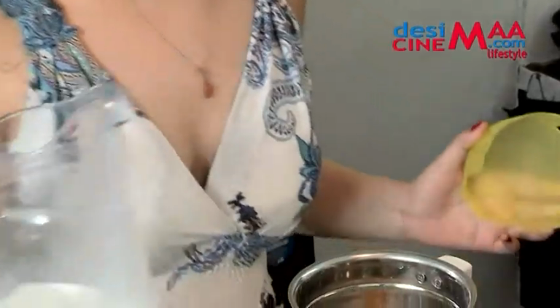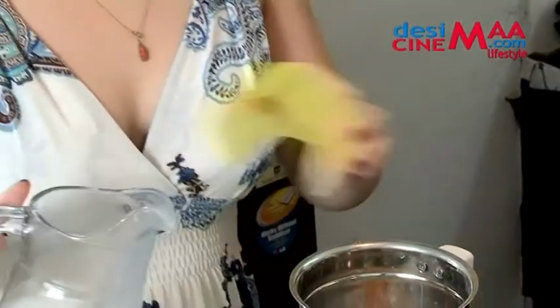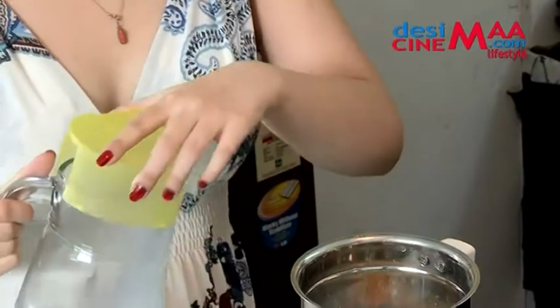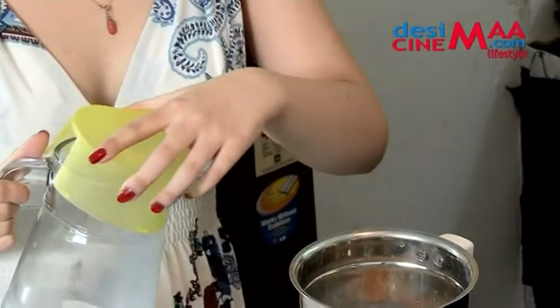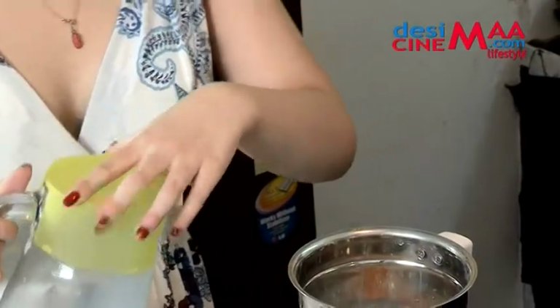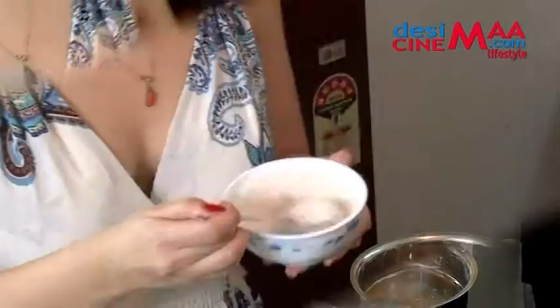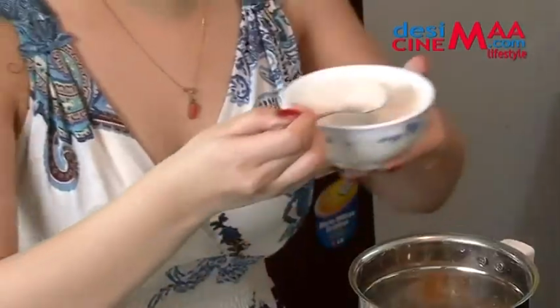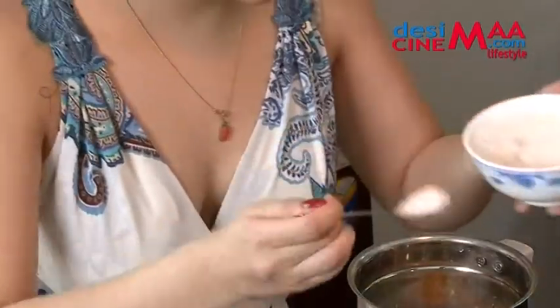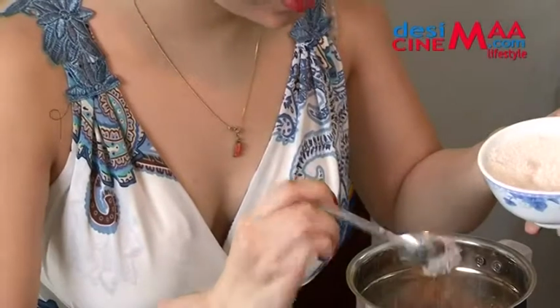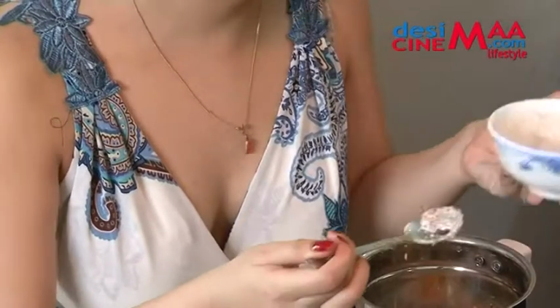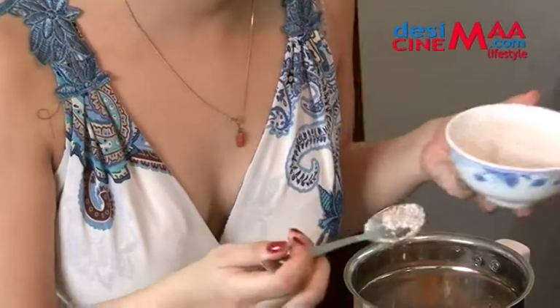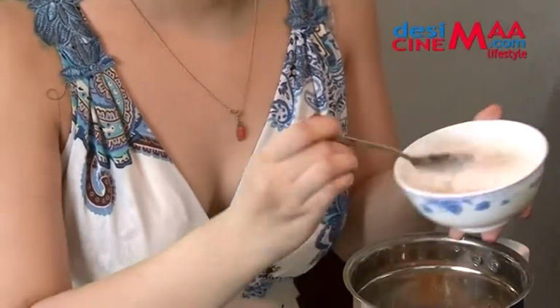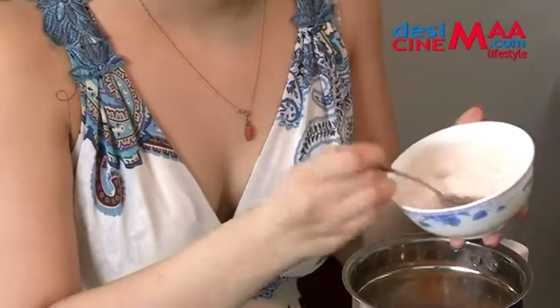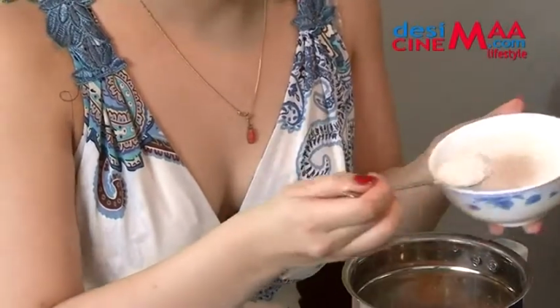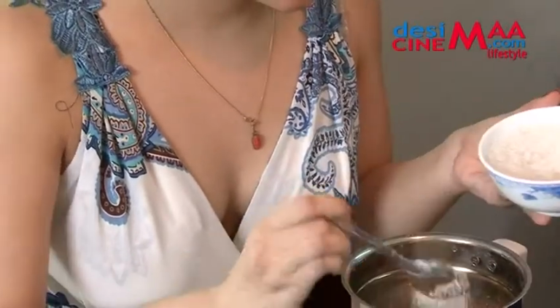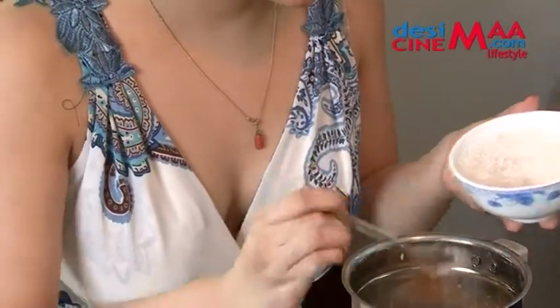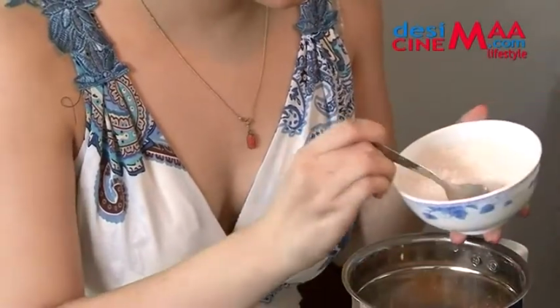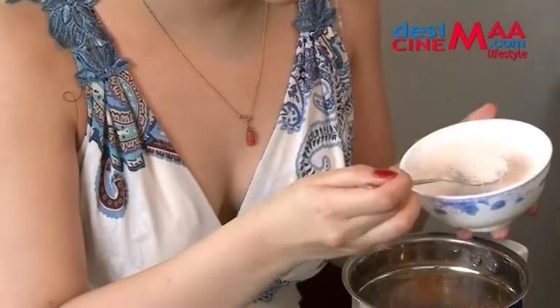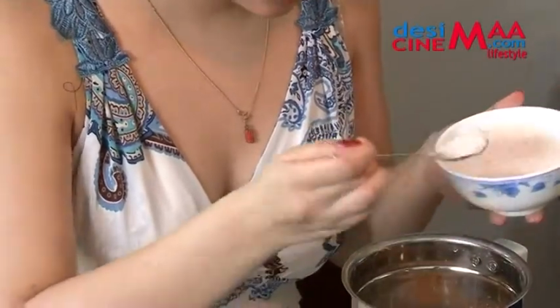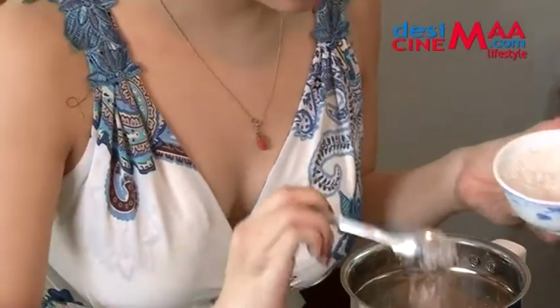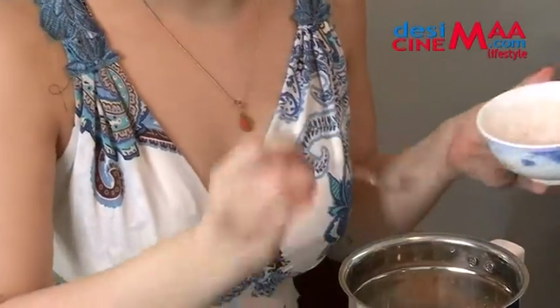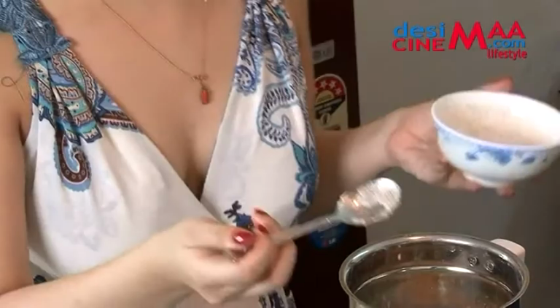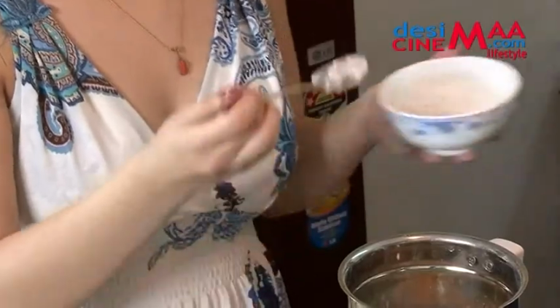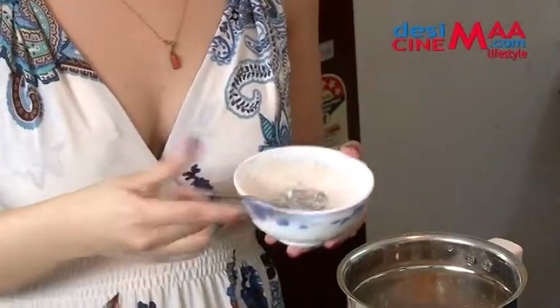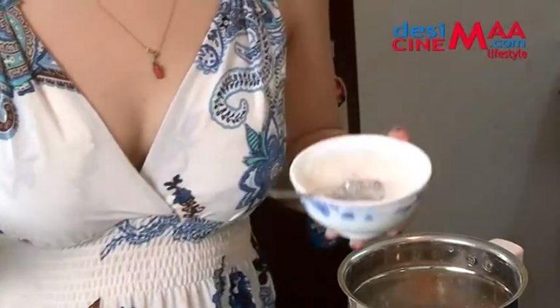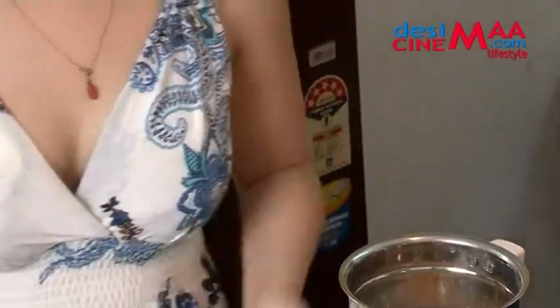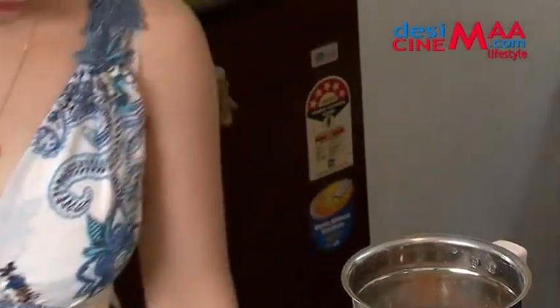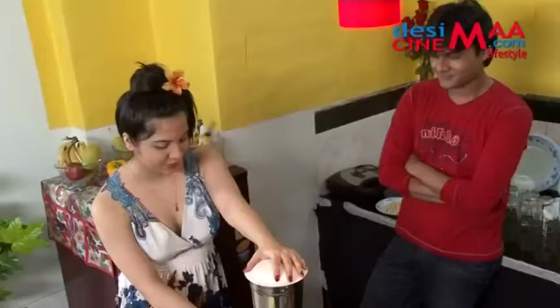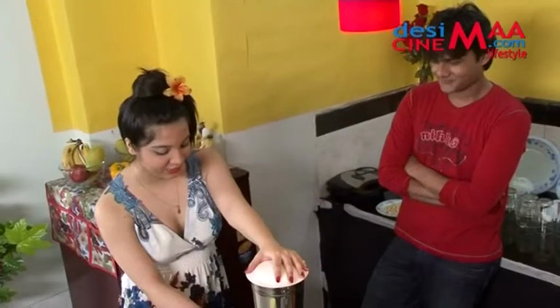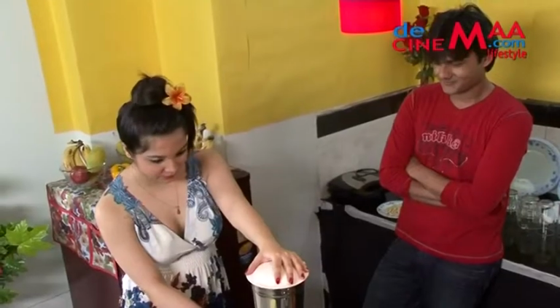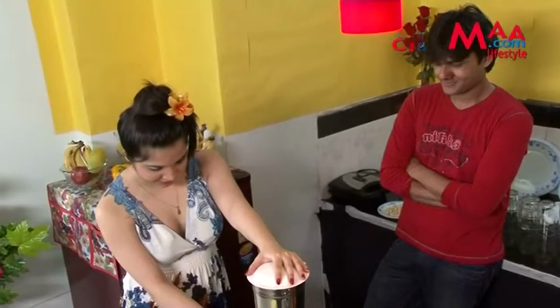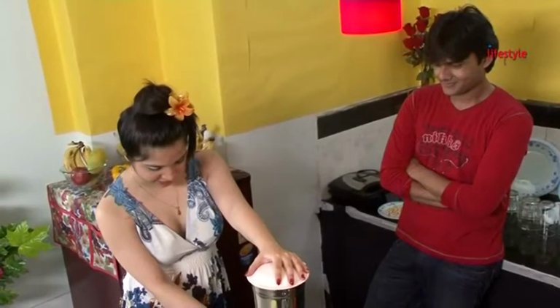So guys, I will add a little bit of a spoon. How do you know everything? Net, yaar. Internet is a wall. Now I am going to grind.